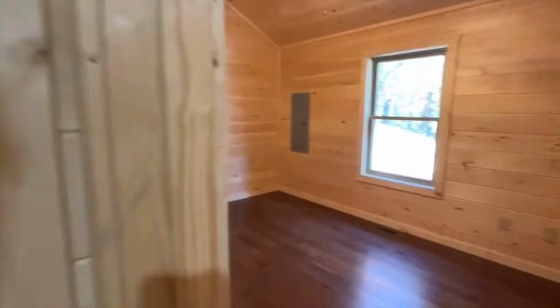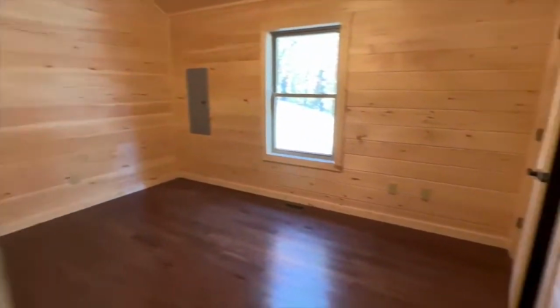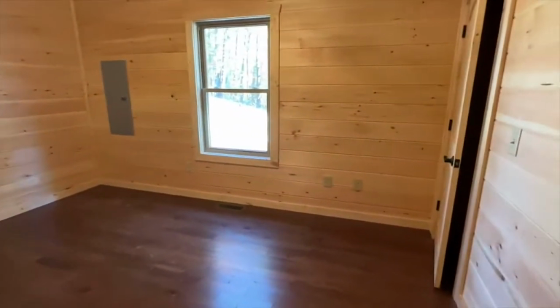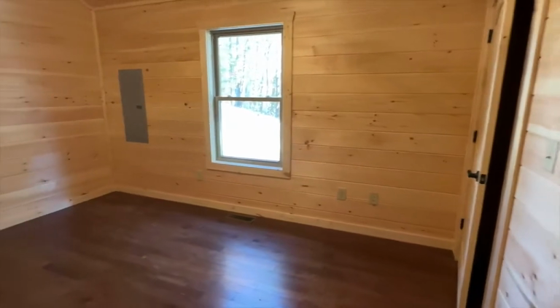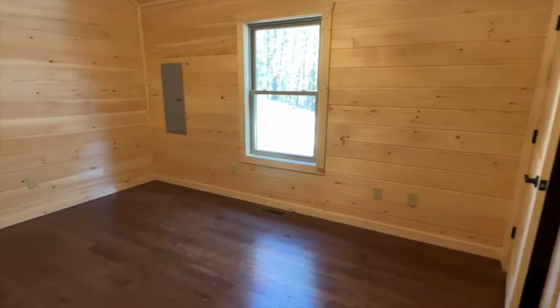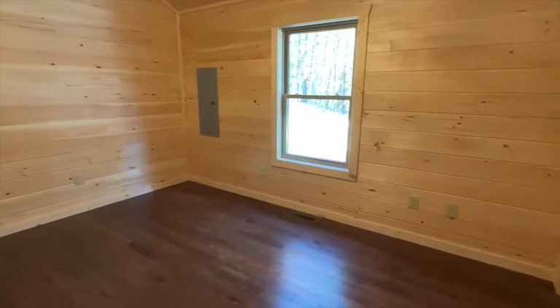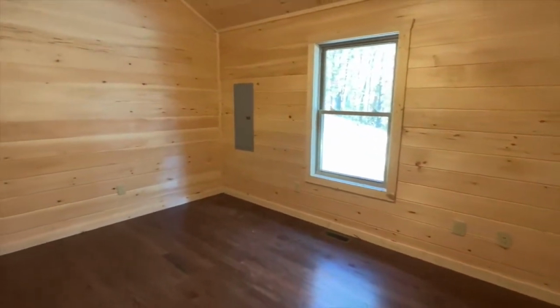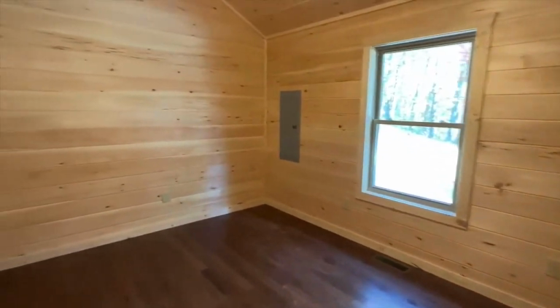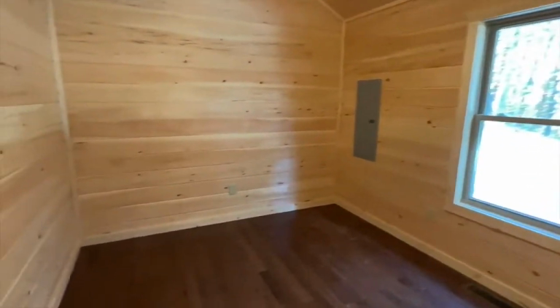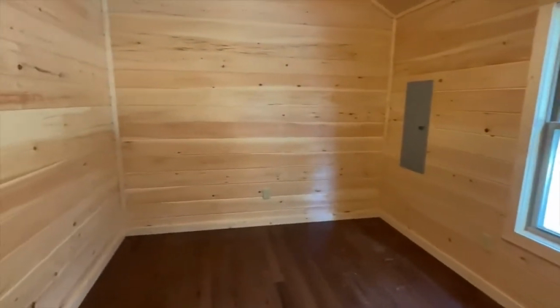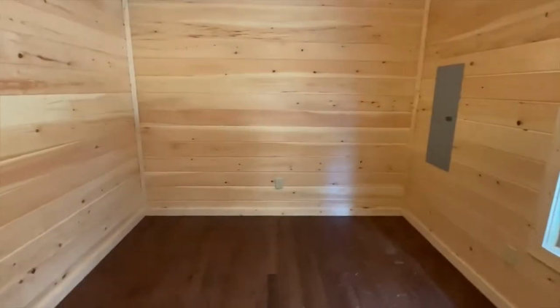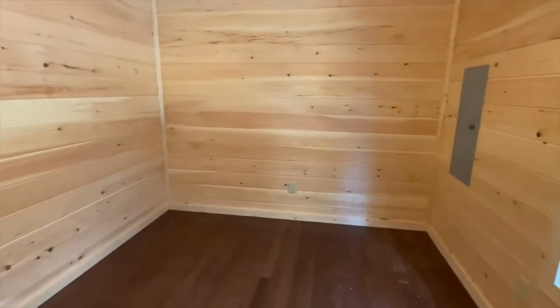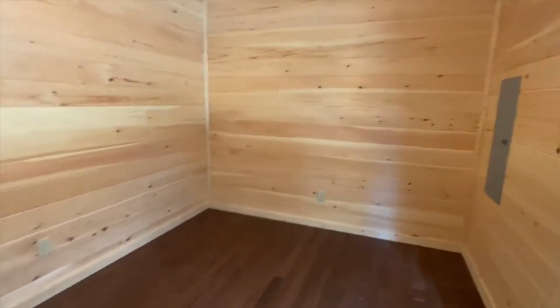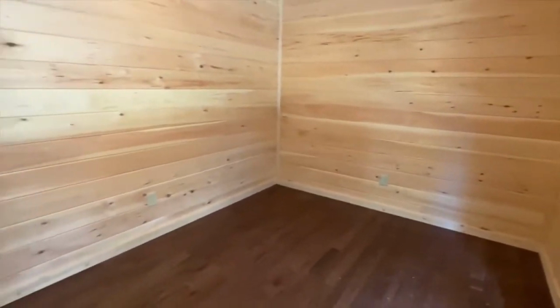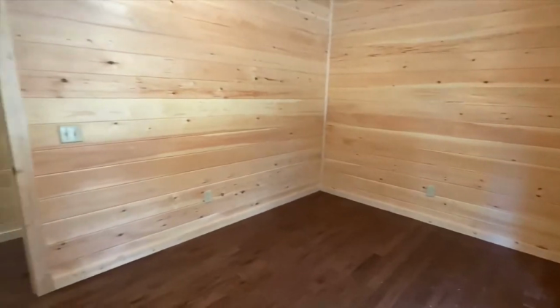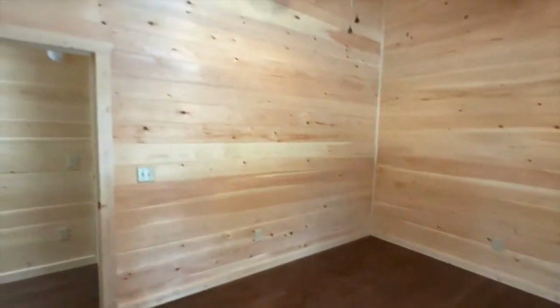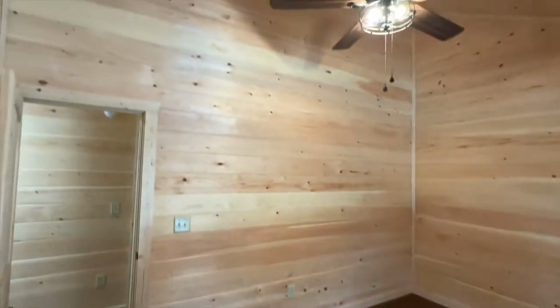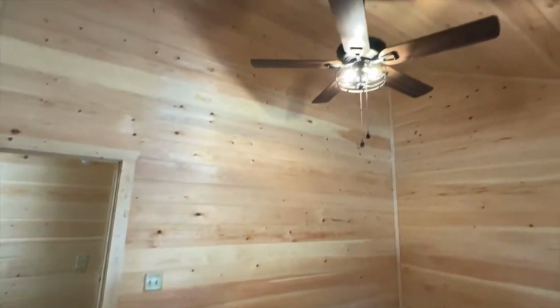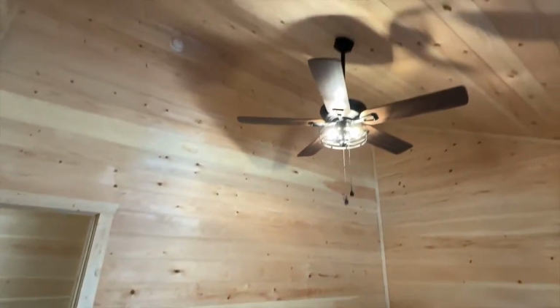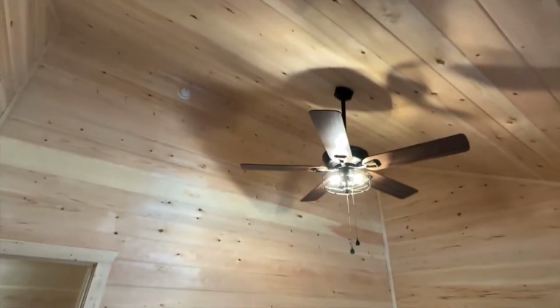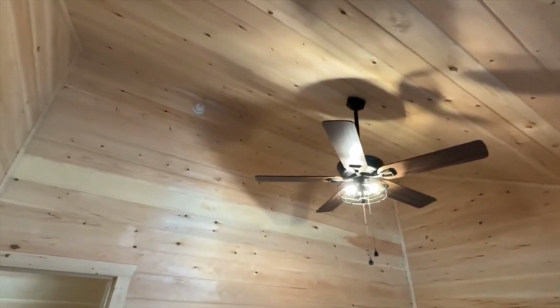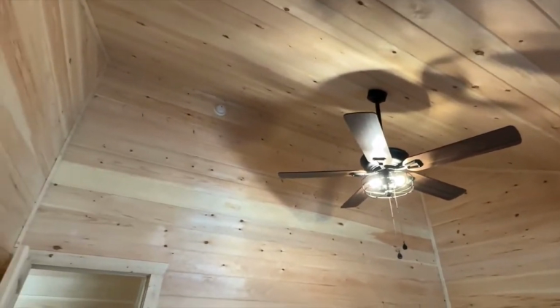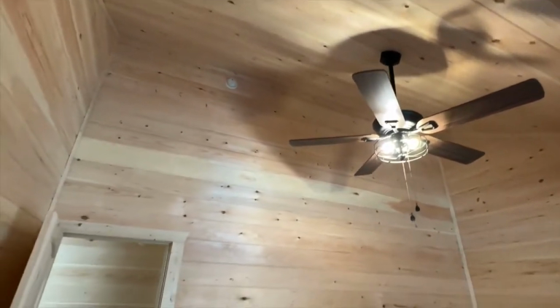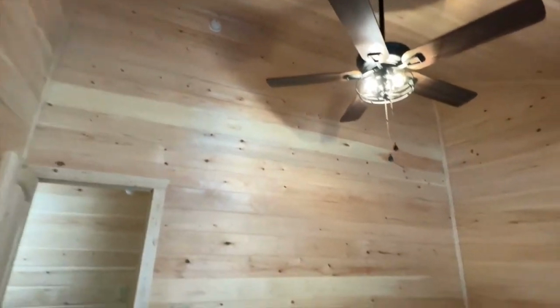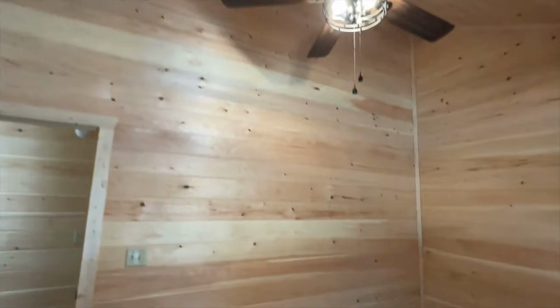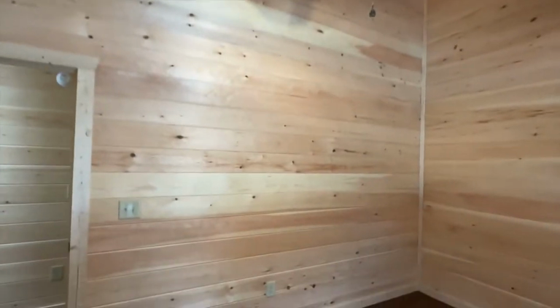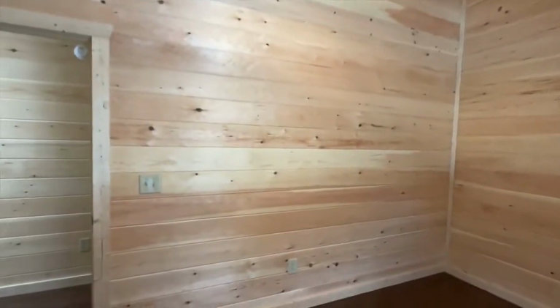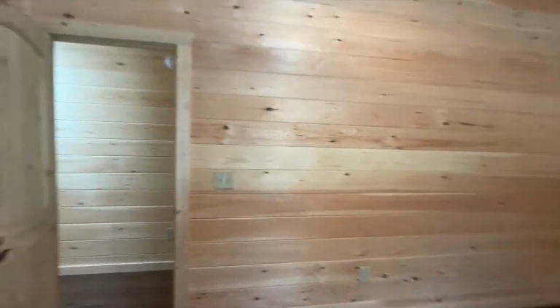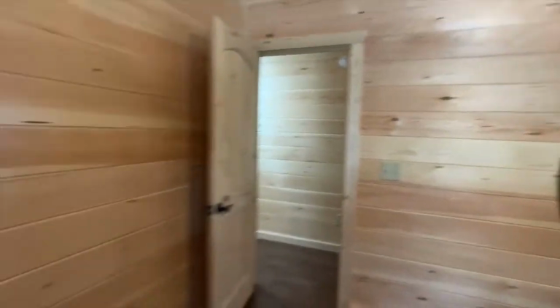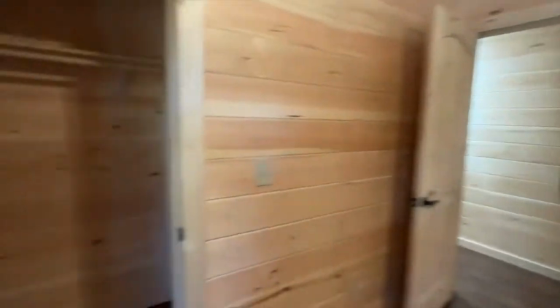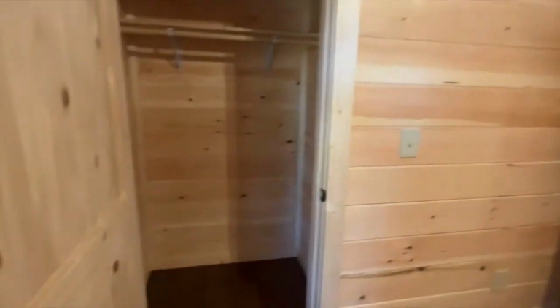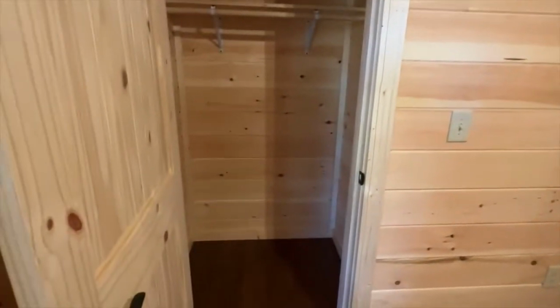This is your guest bedroom. One thing I love is the vaulted ceilings, because that really makes the room feel open and spacious. Here's your closet.